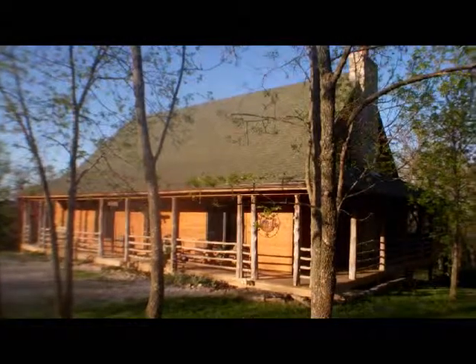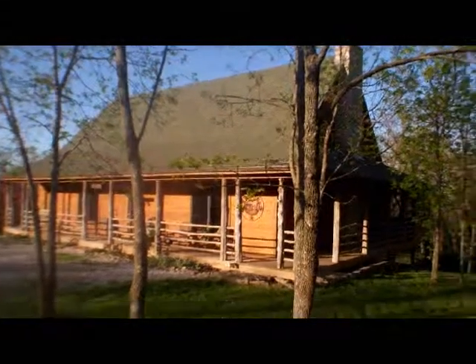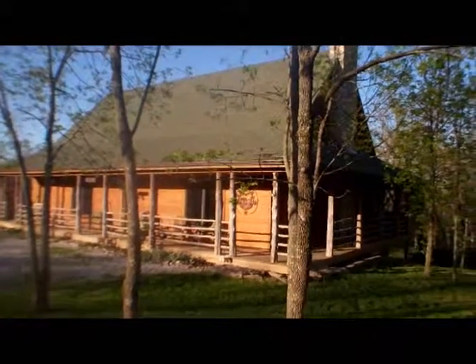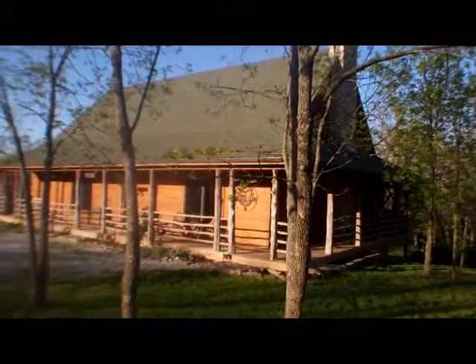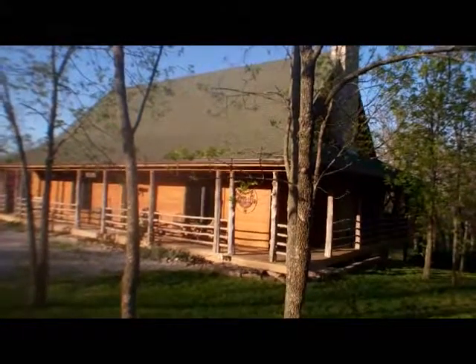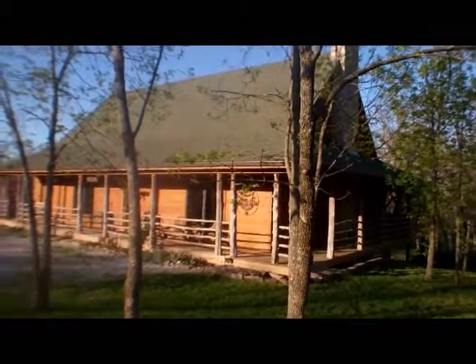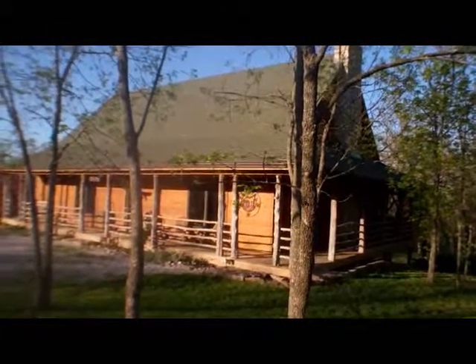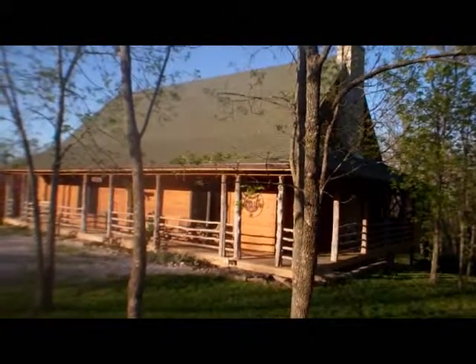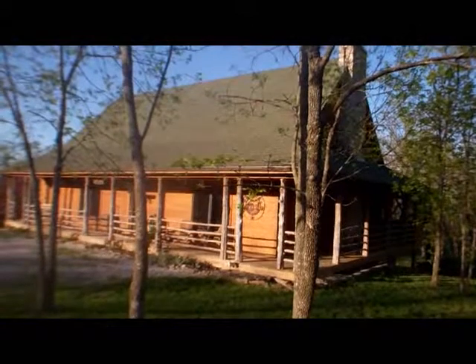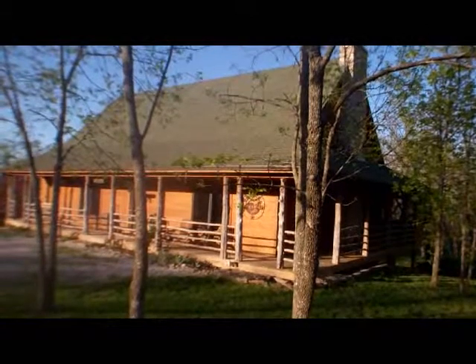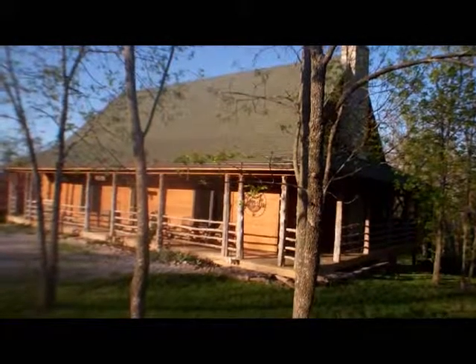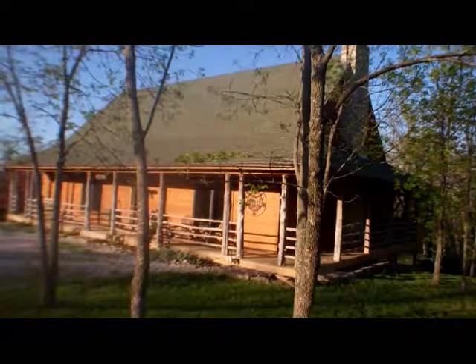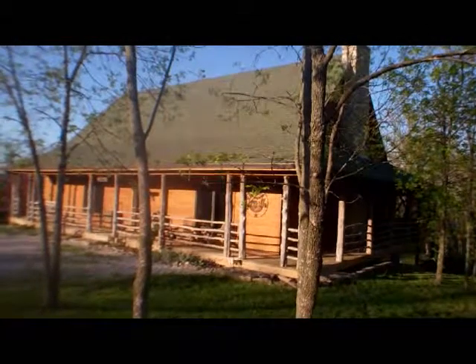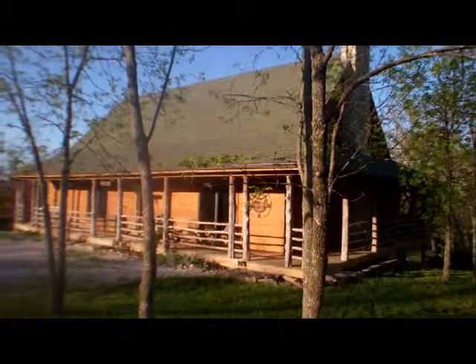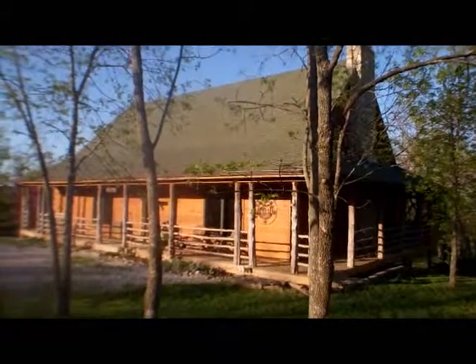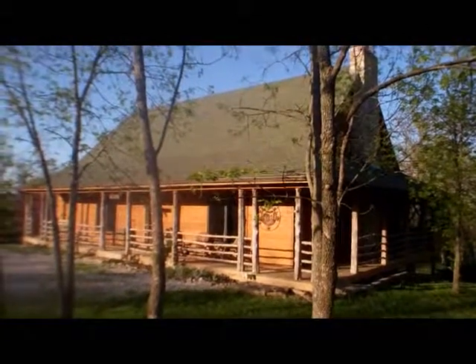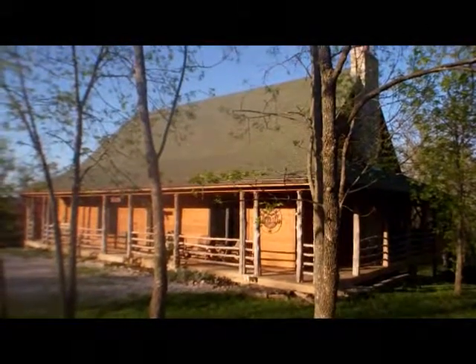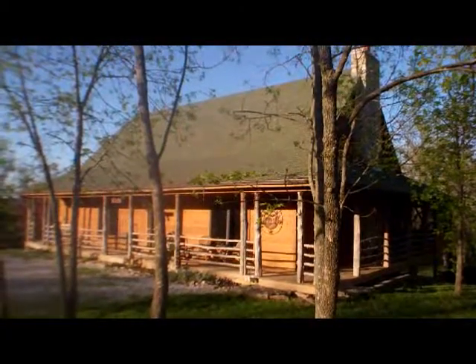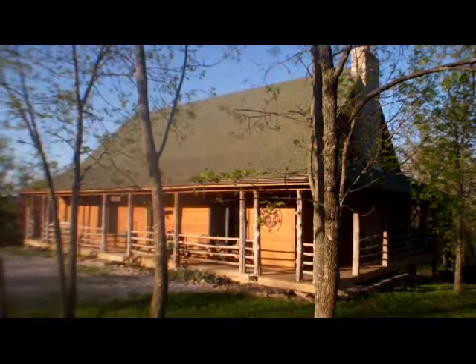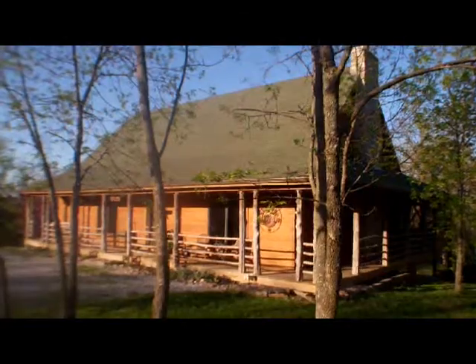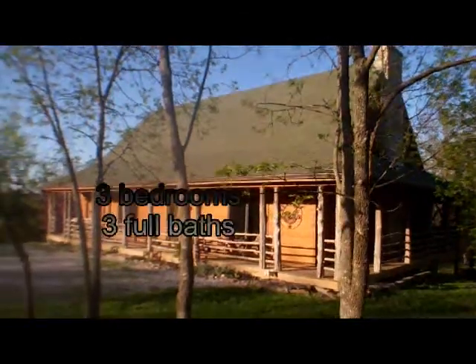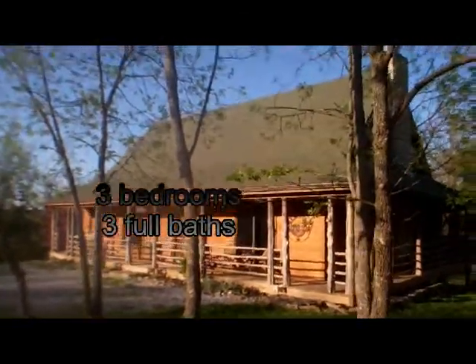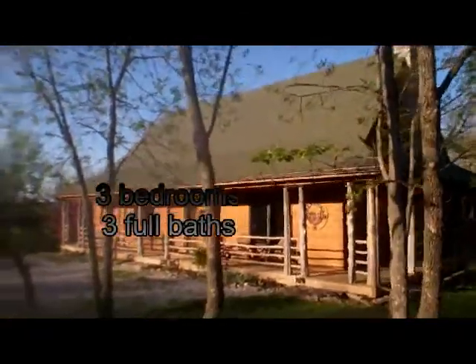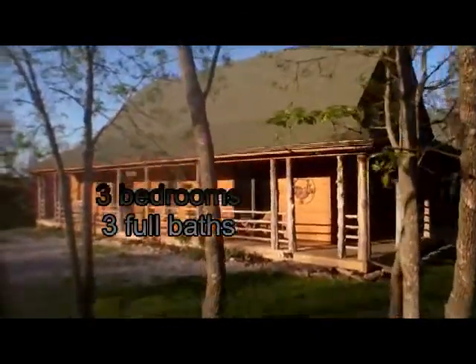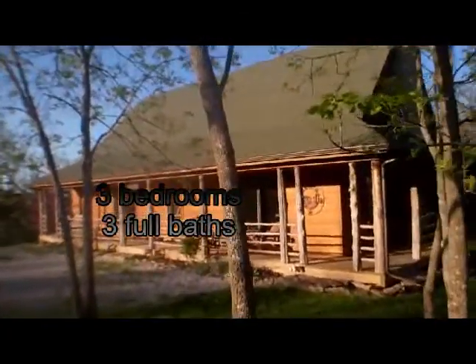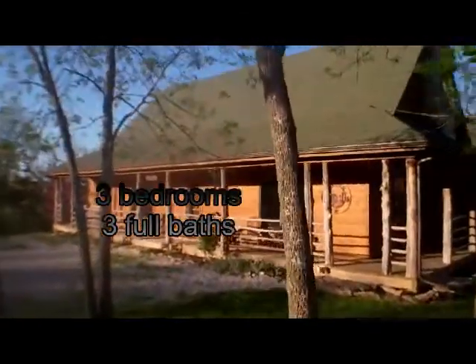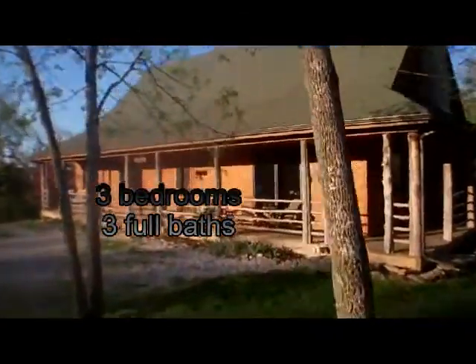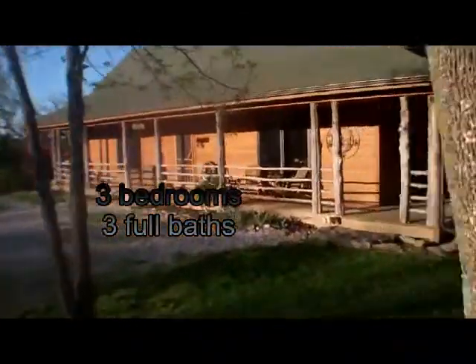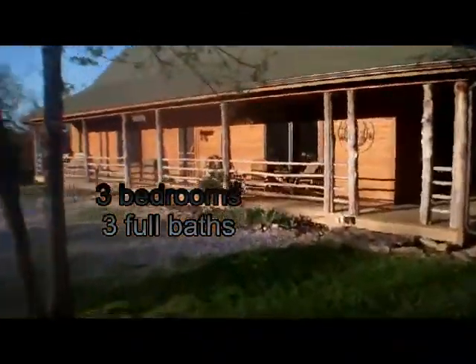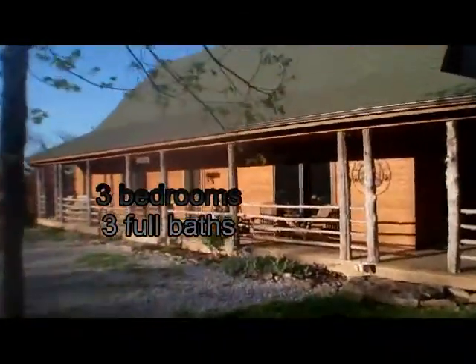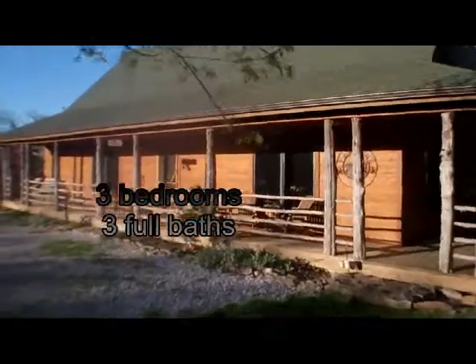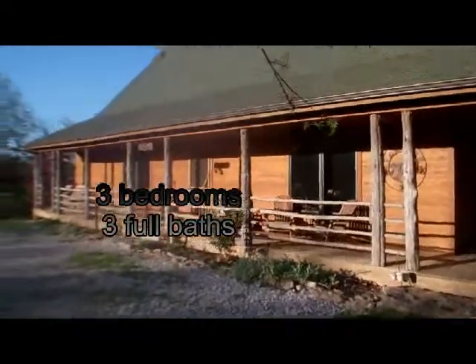Nice secluded setting — you have treed property, and the home sits on the back side of the property. There are 3 bedrooms. We'll go in and take a look around.